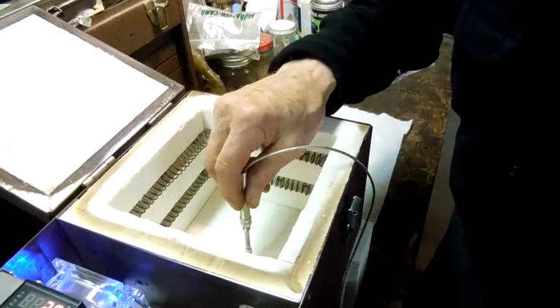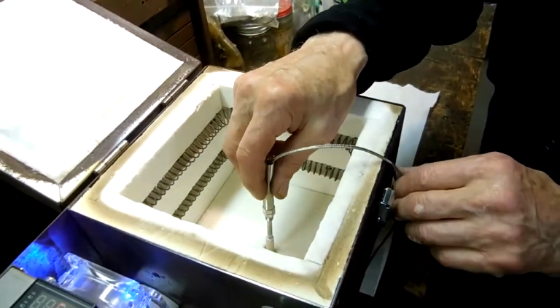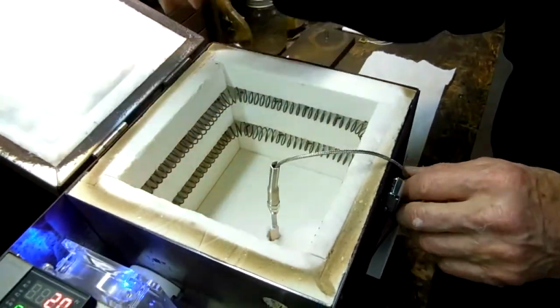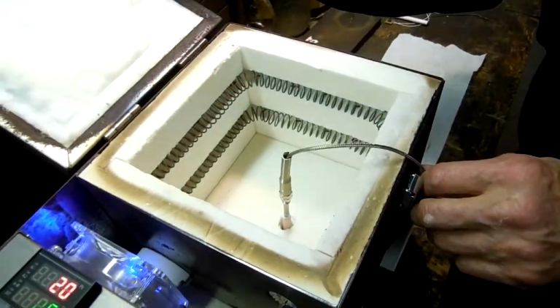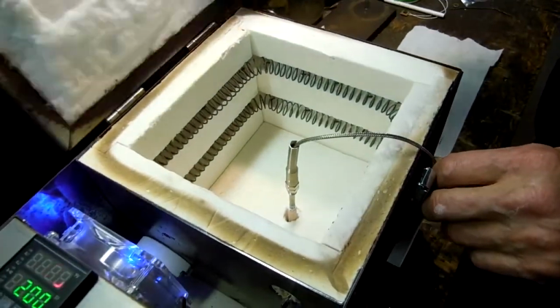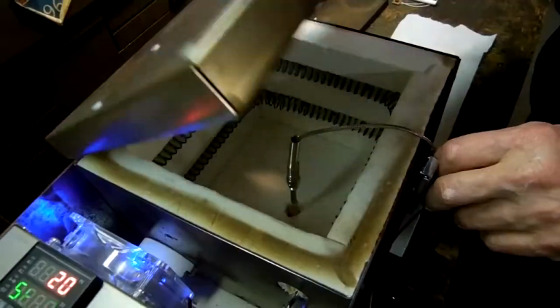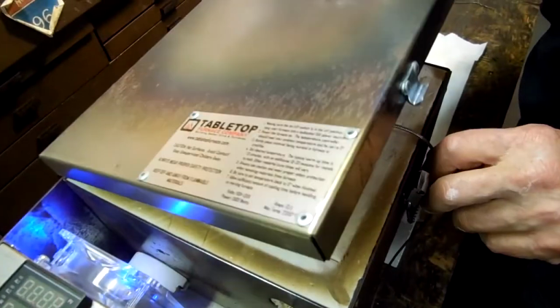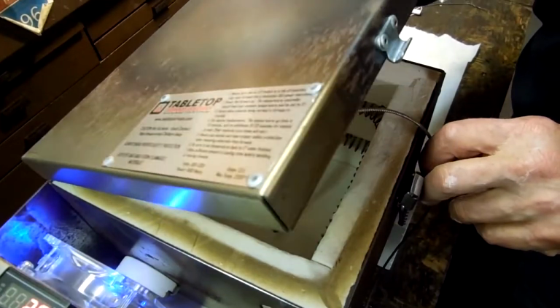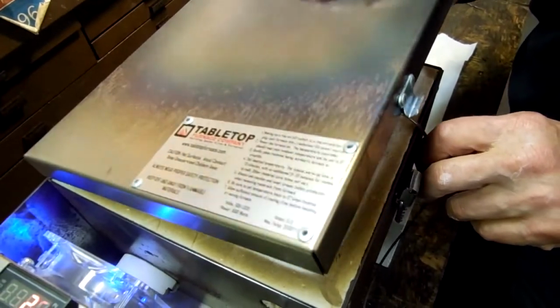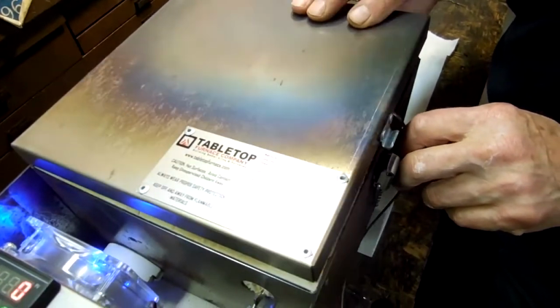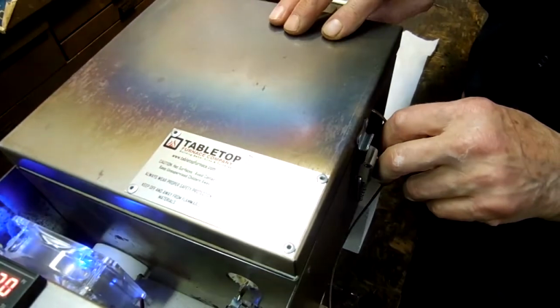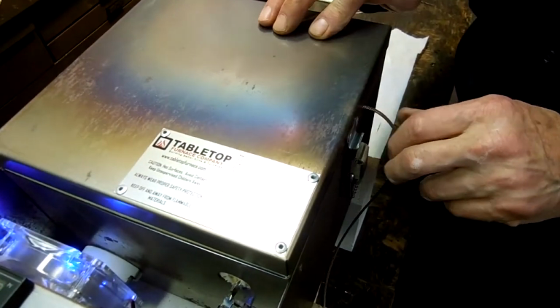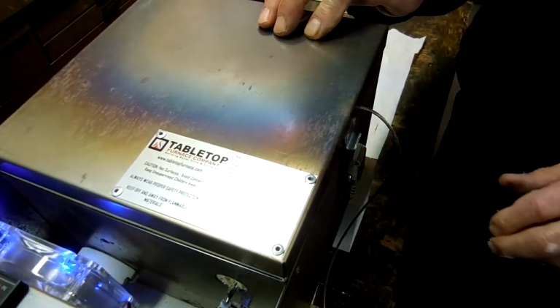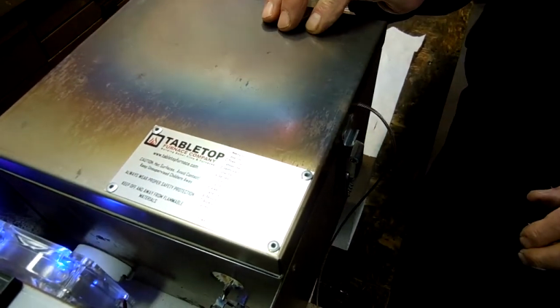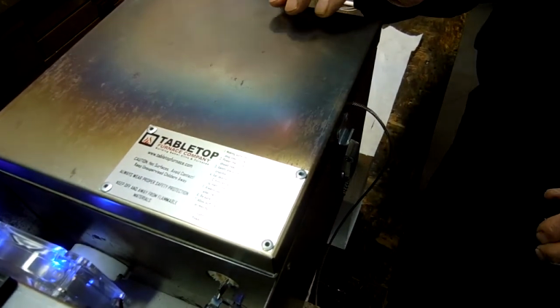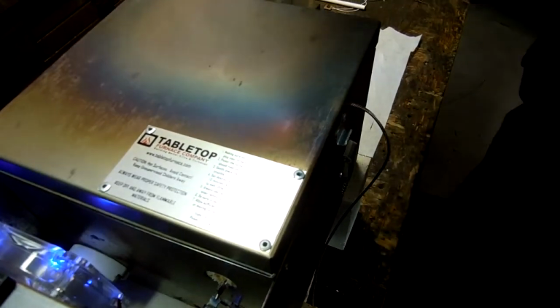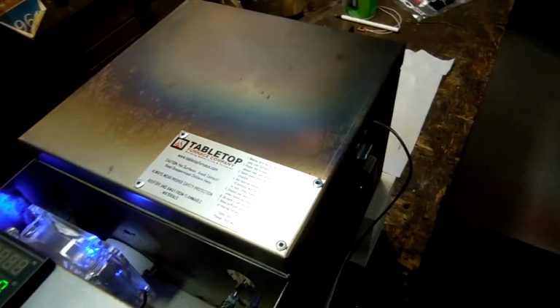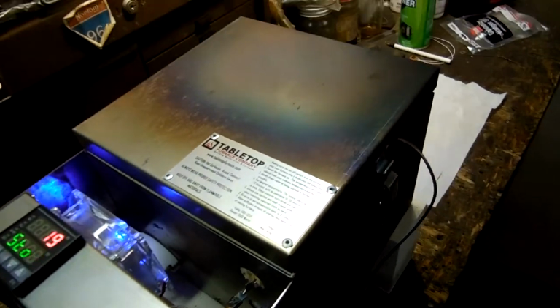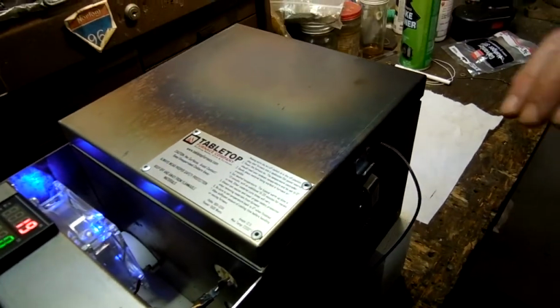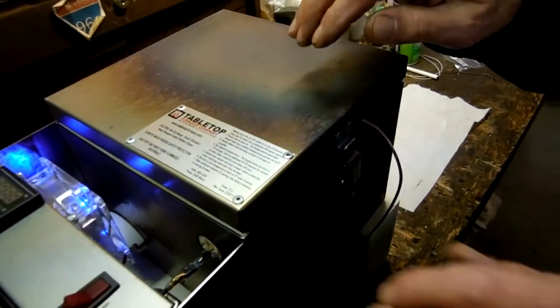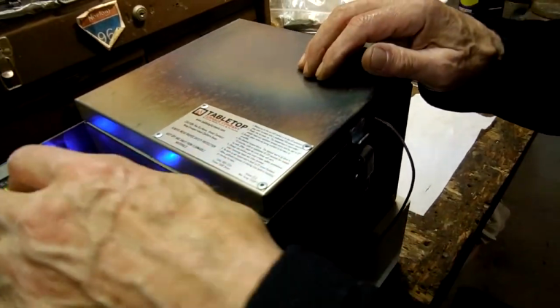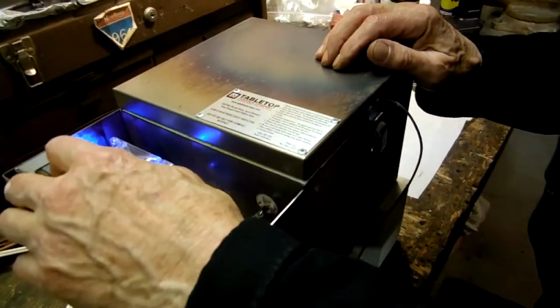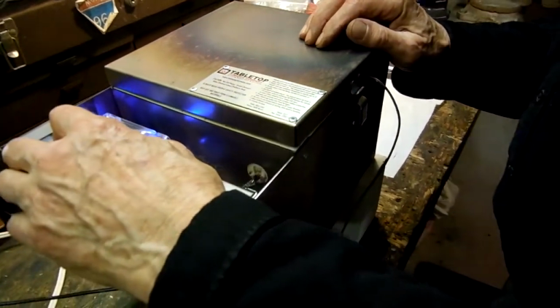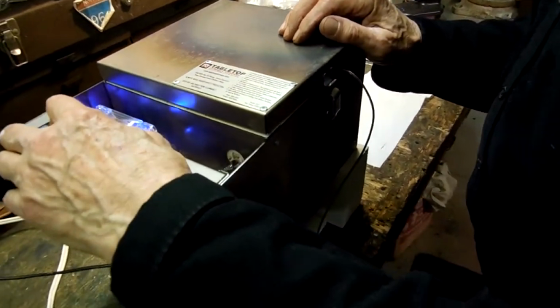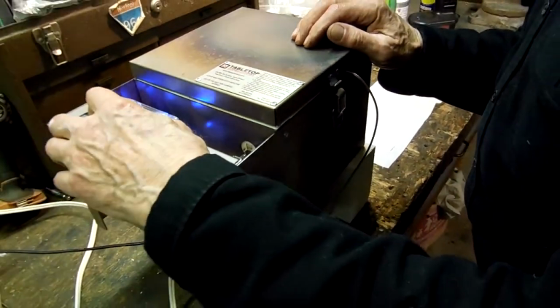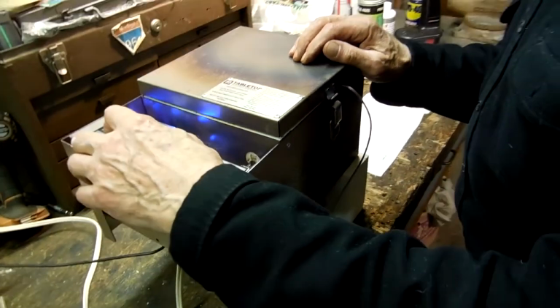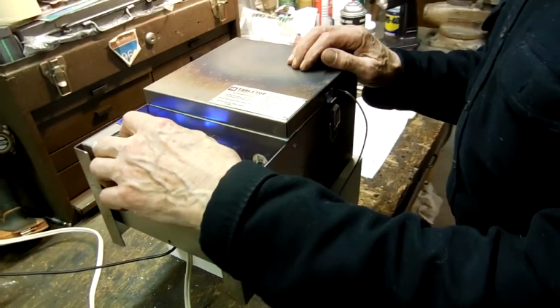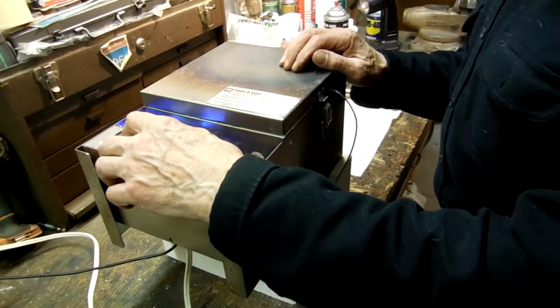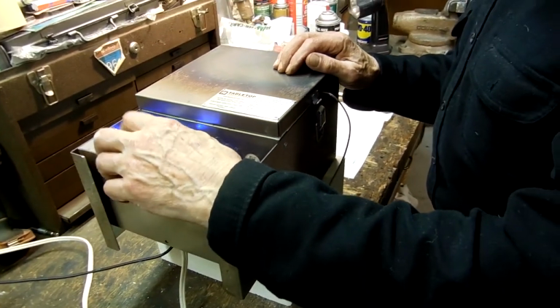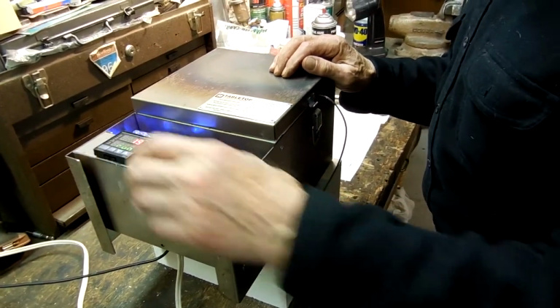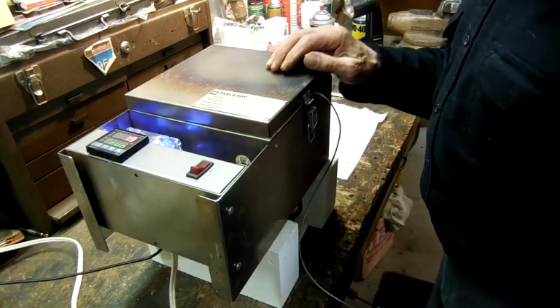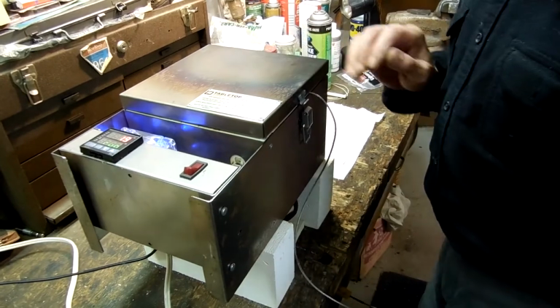So we just put it in like that, close the door. Does the light stay on? Is the door closed? We don't know. And now we just start it up and there we go.